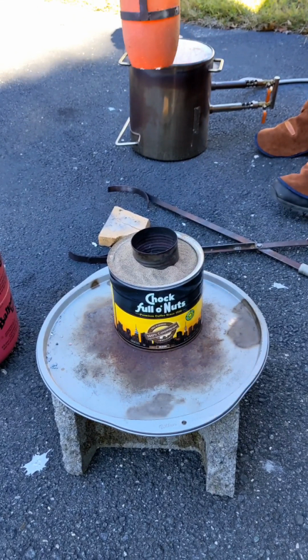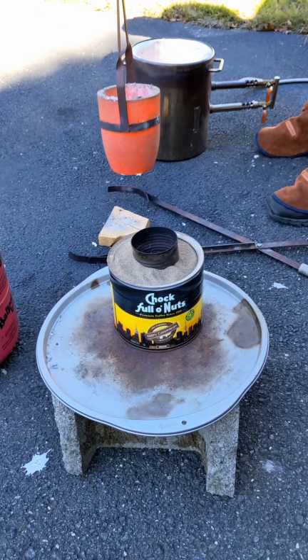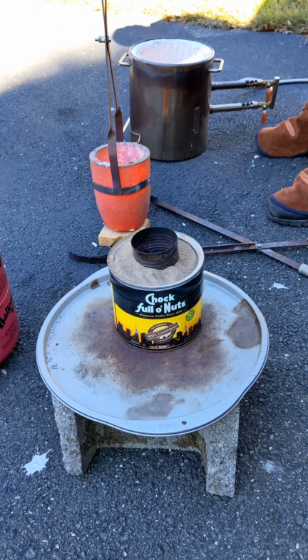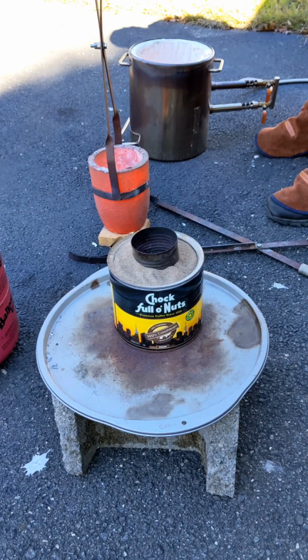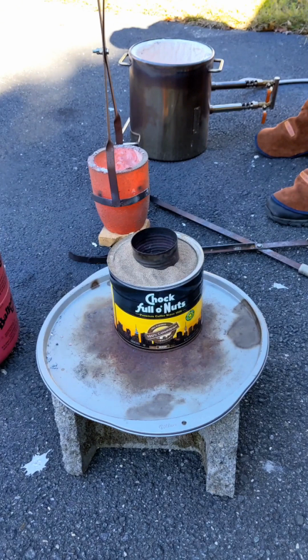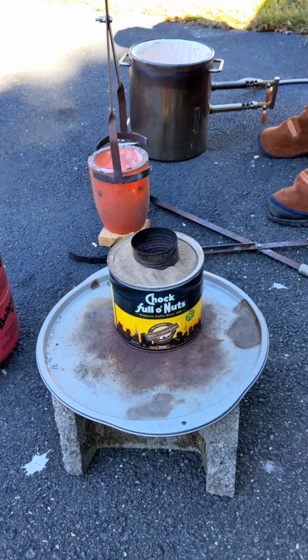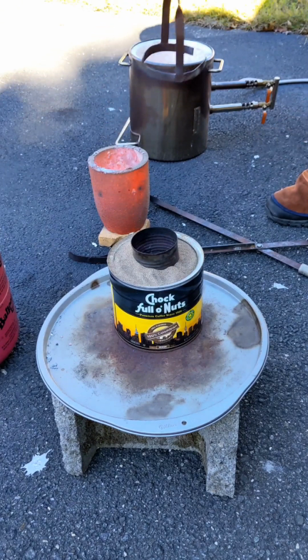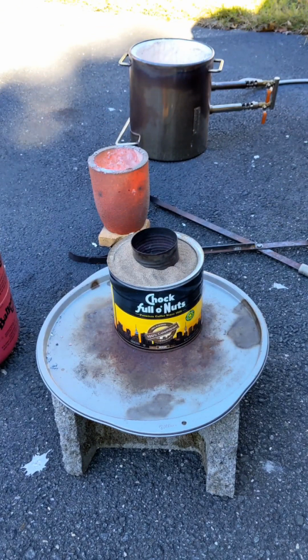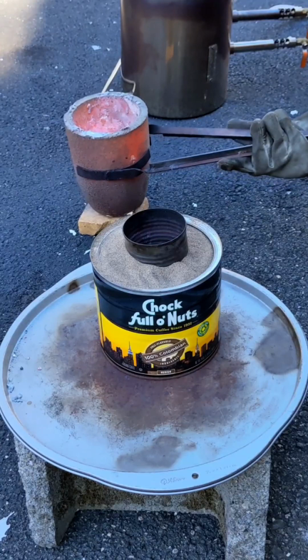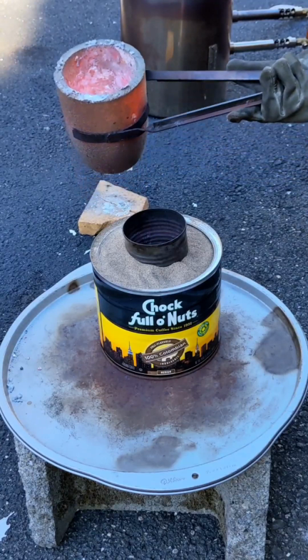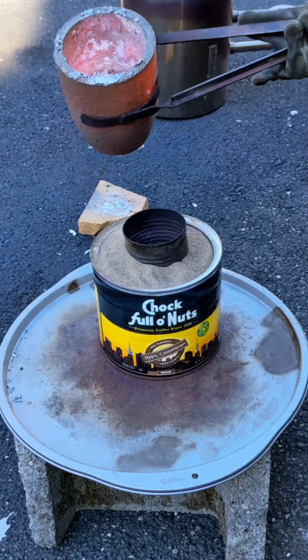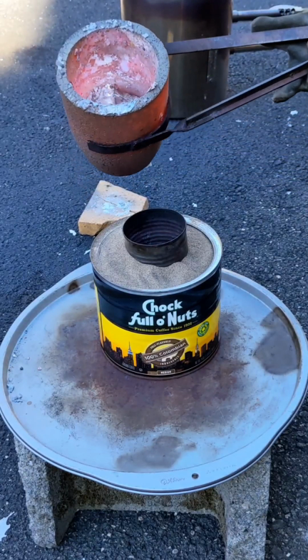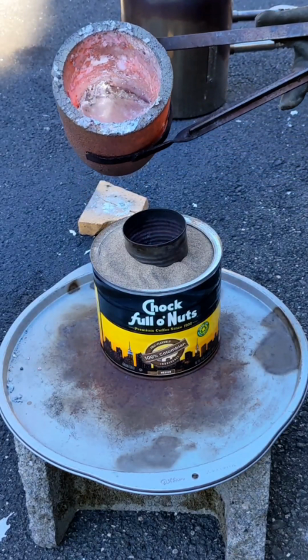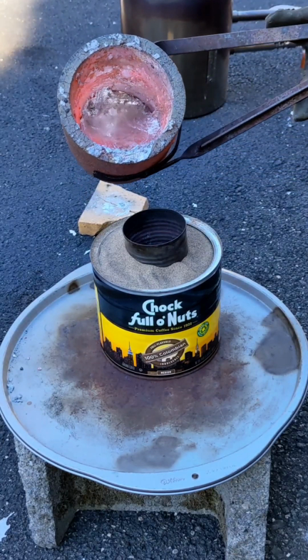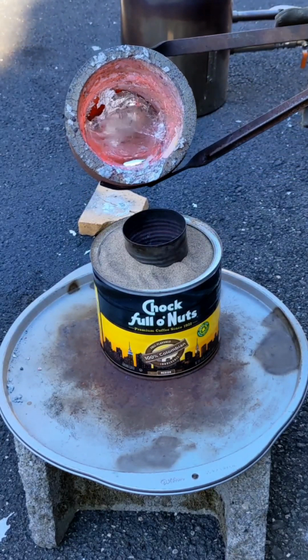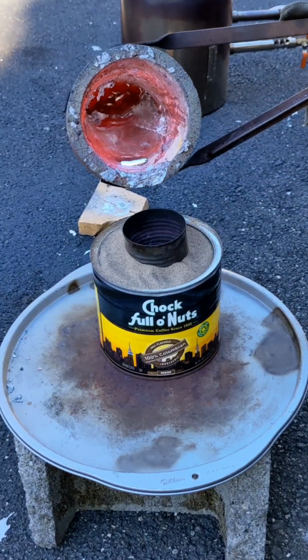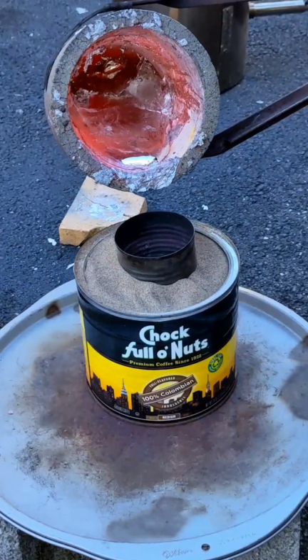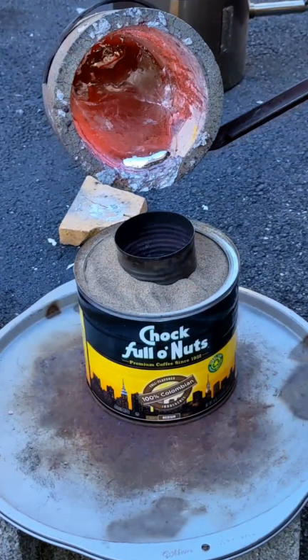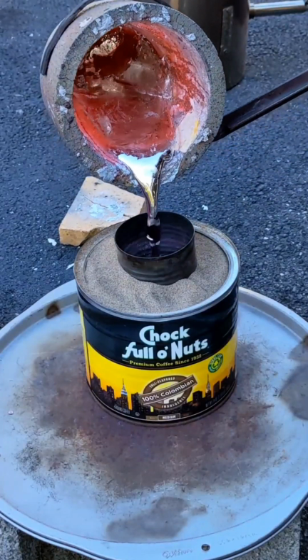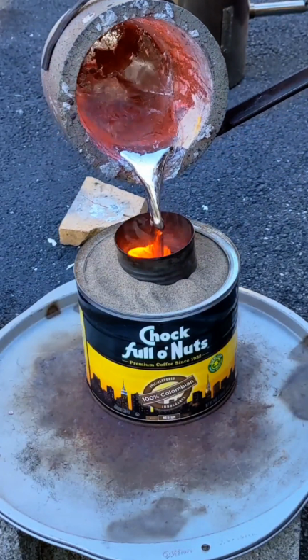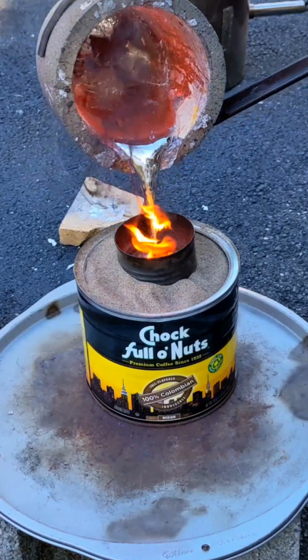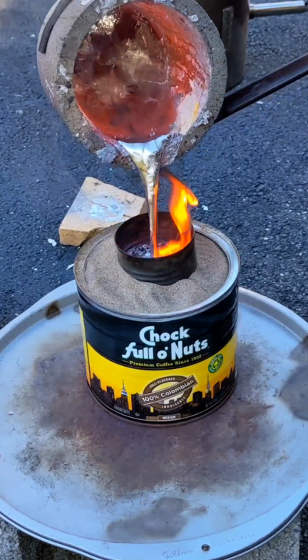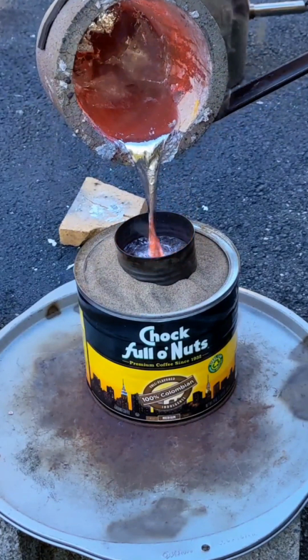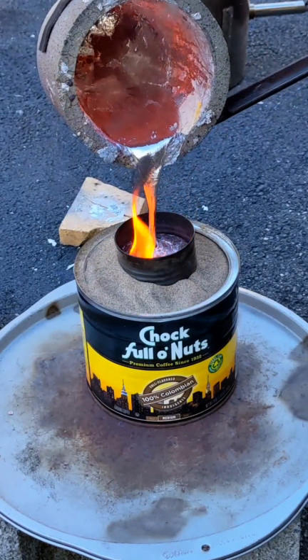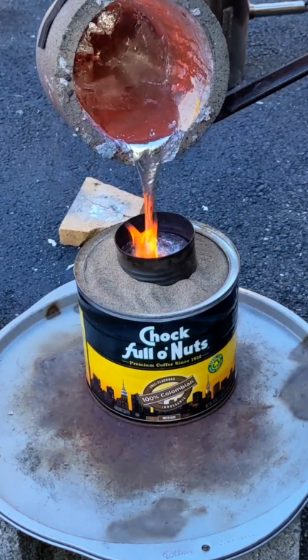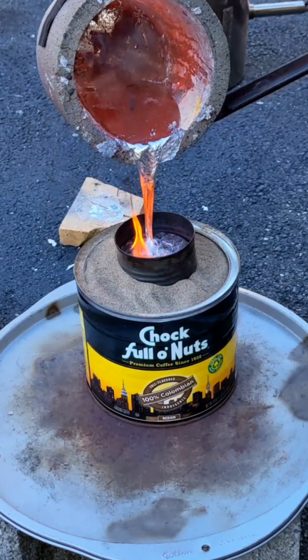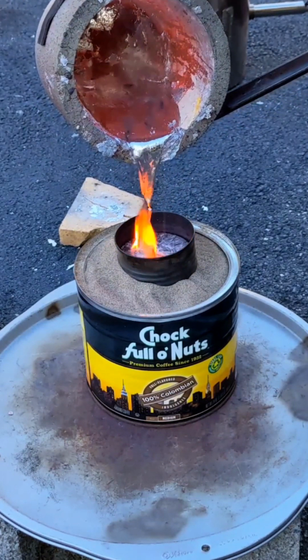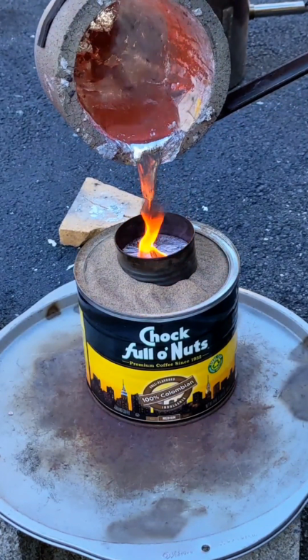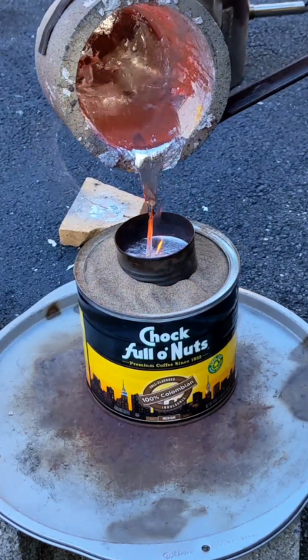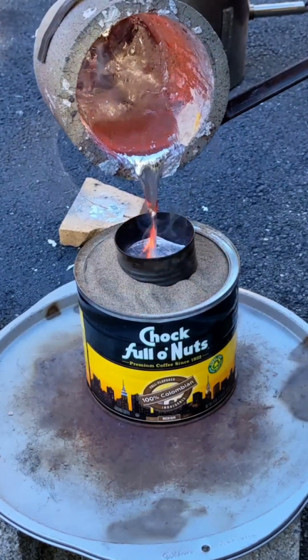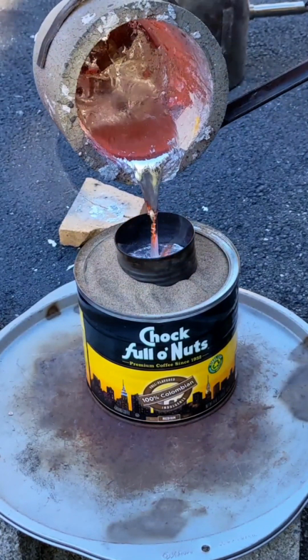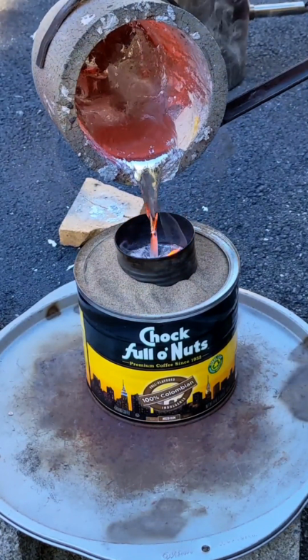I'll then melt down aluminum in my propane melting furnace. Once the aluminum is molten, I'll pour it into the mold that I previously made. This is where the molten metal will vaporize the foam and take its shape.